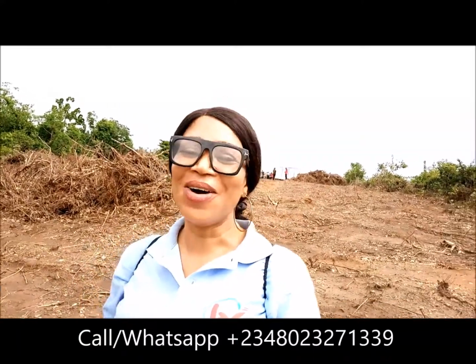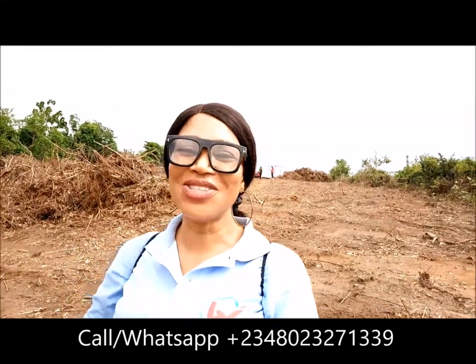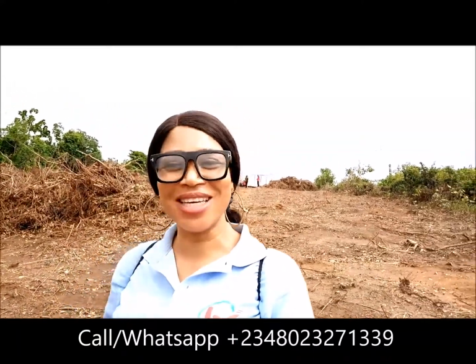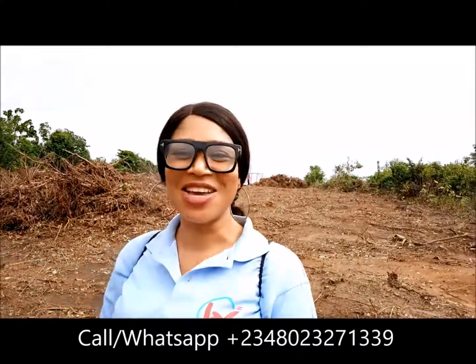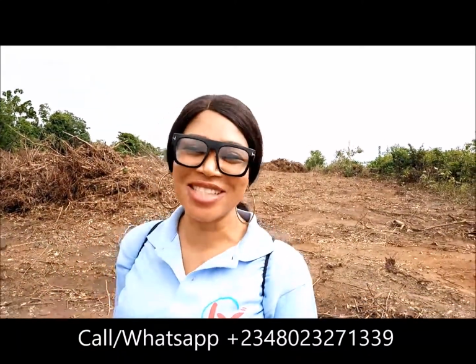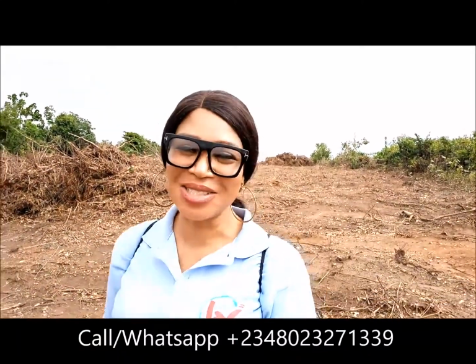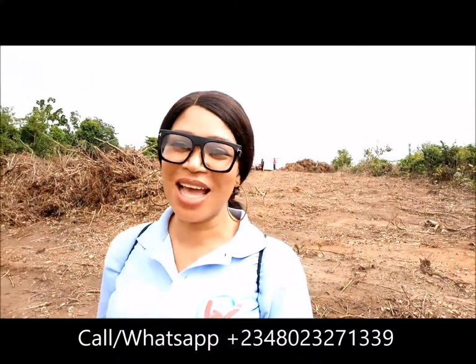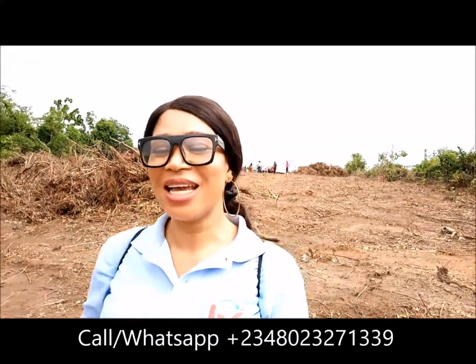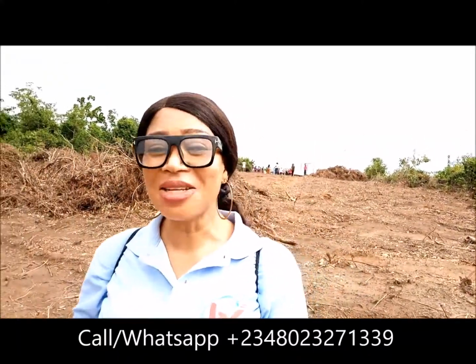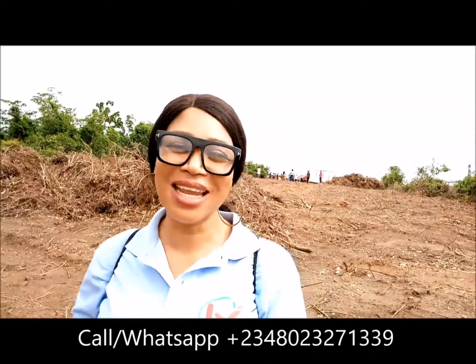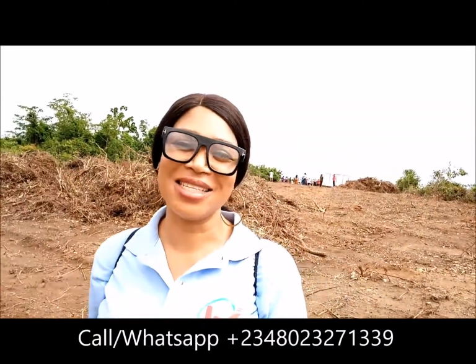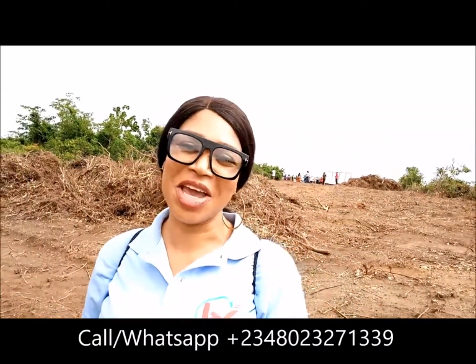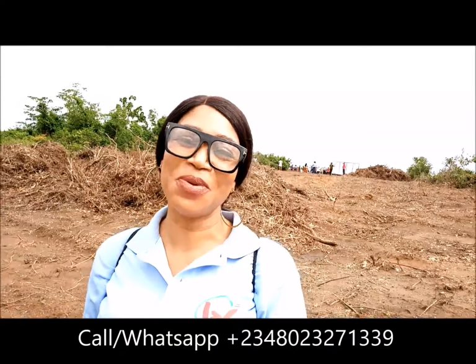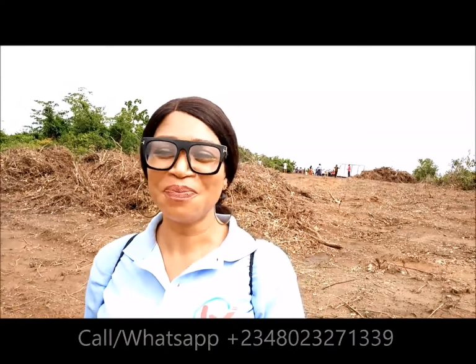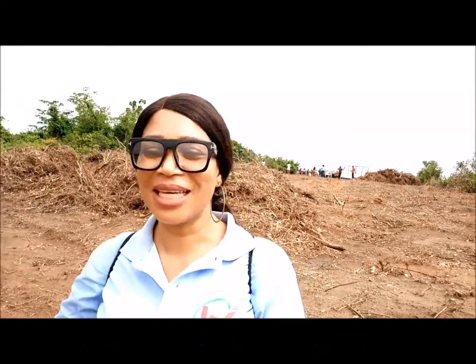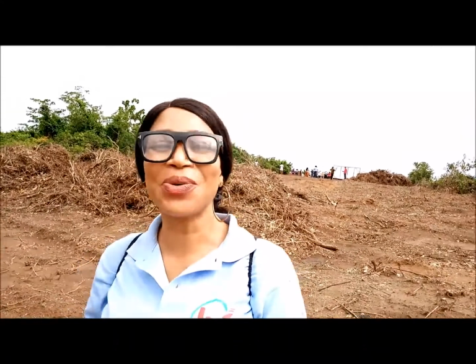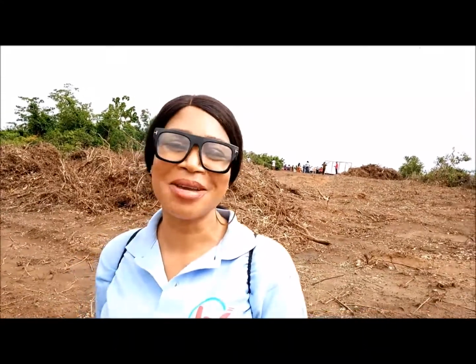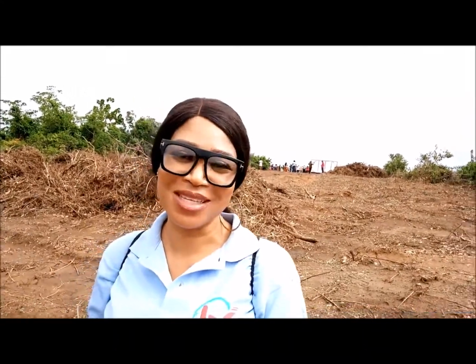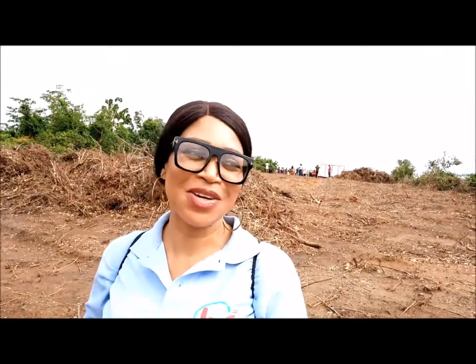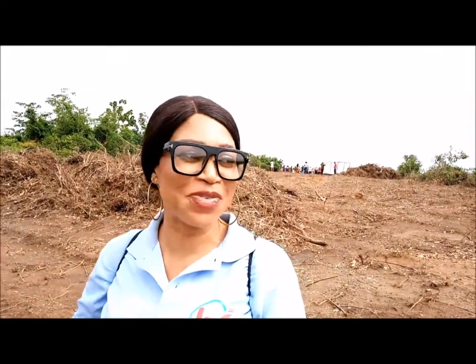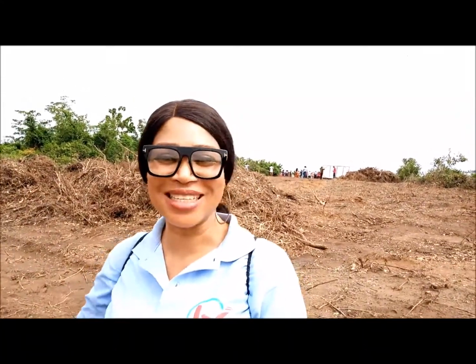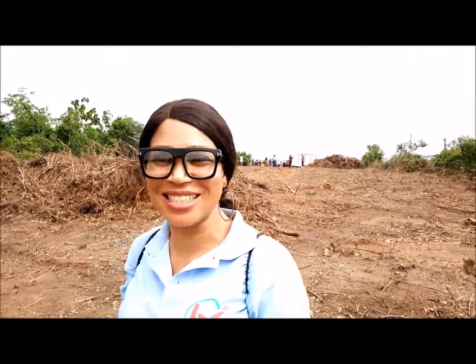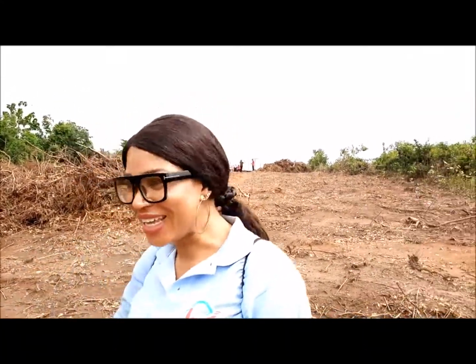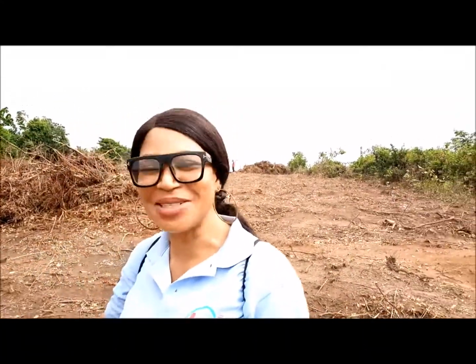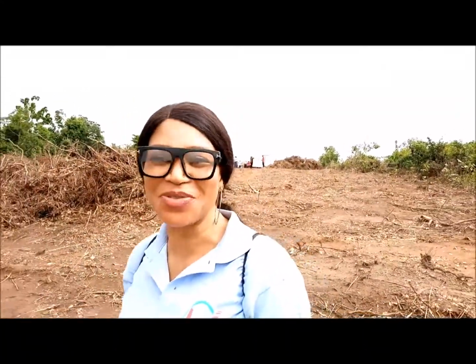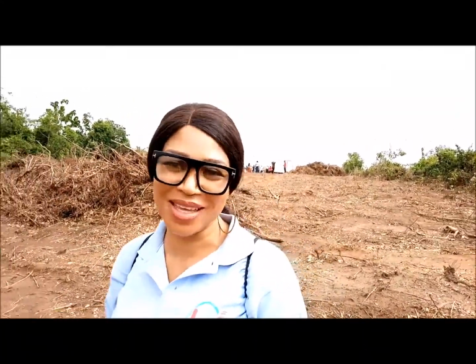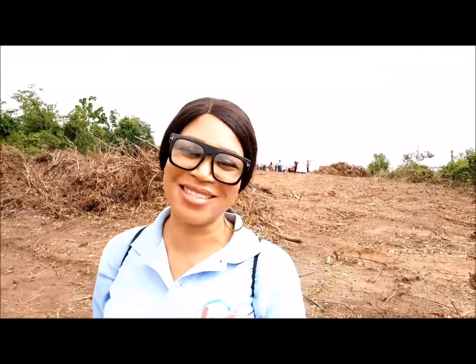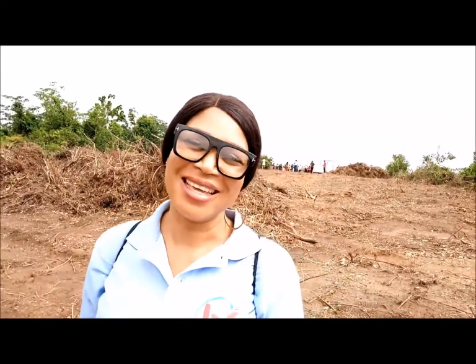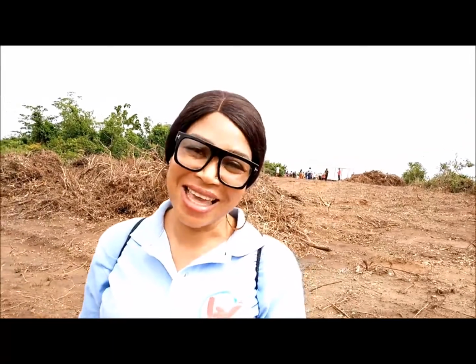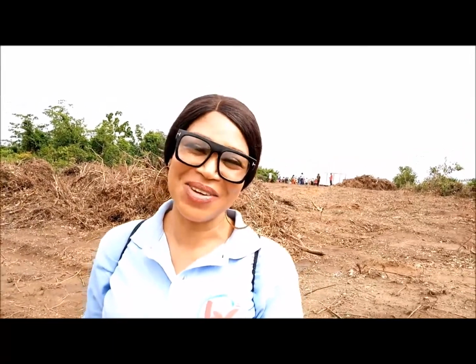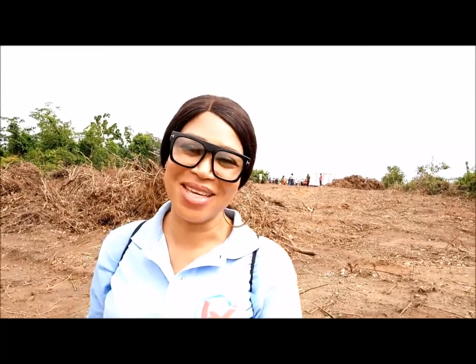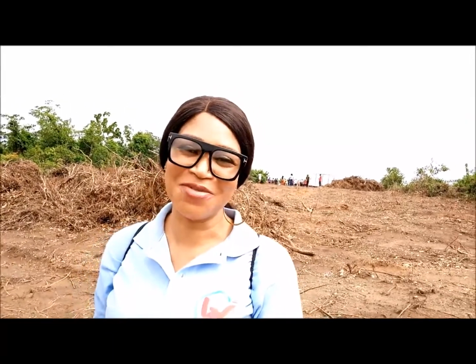All you do is contact me, and I'd be glad to help you get your own piece of real estate in this beautiful place. Thank you always, people.